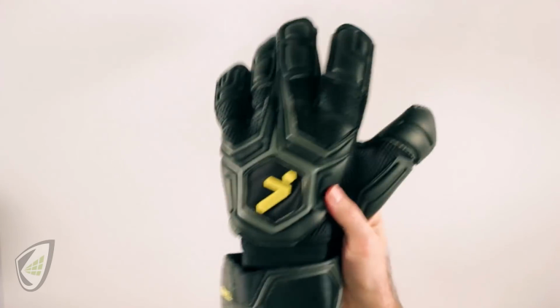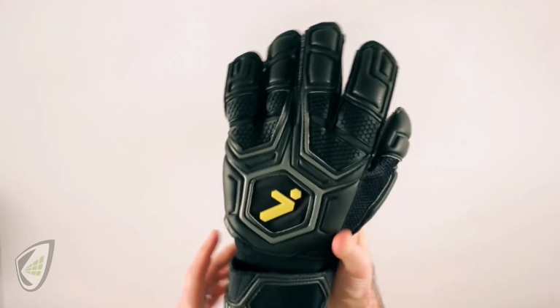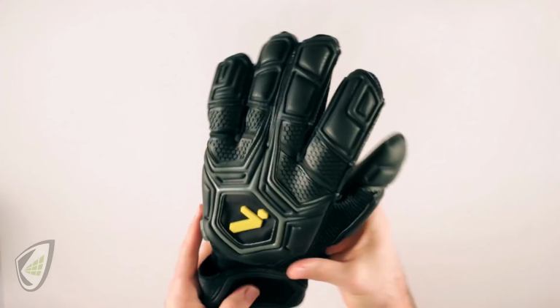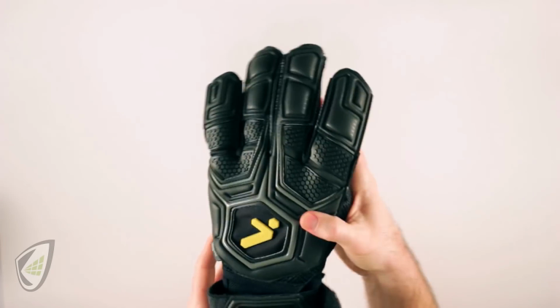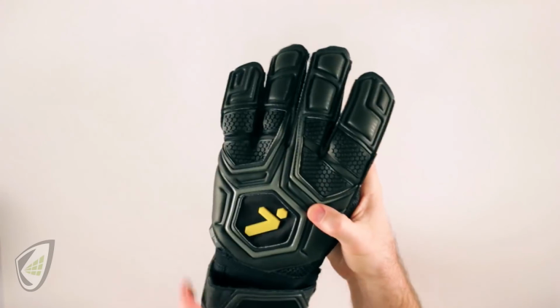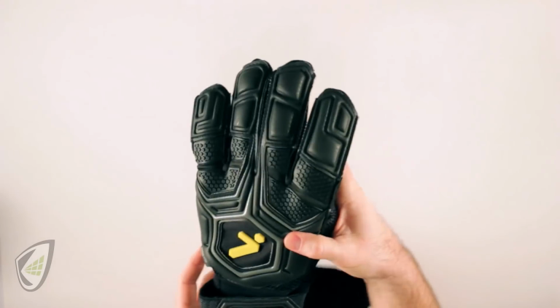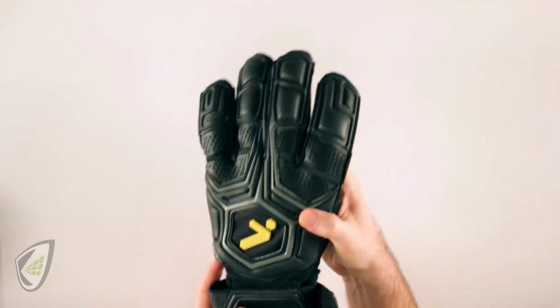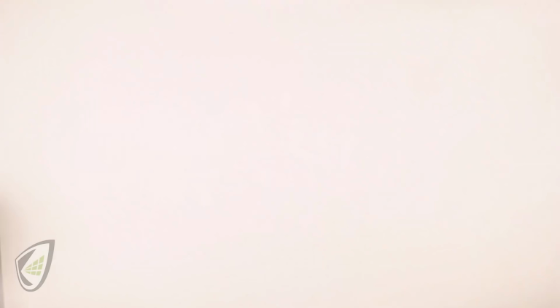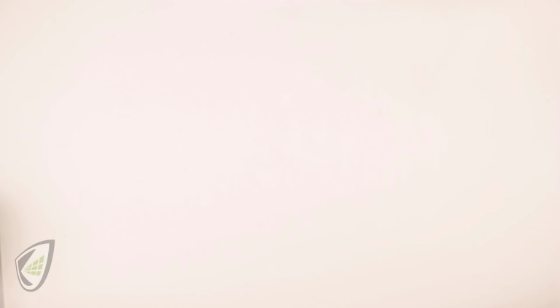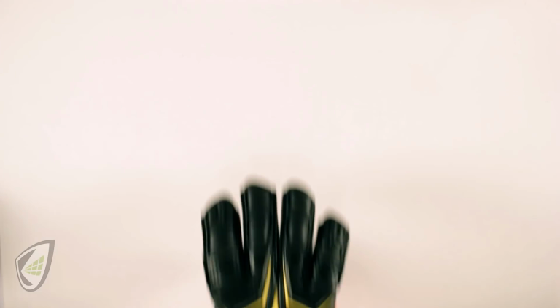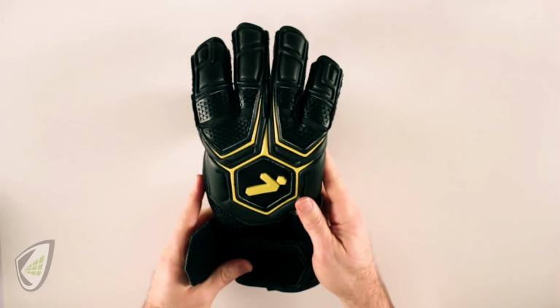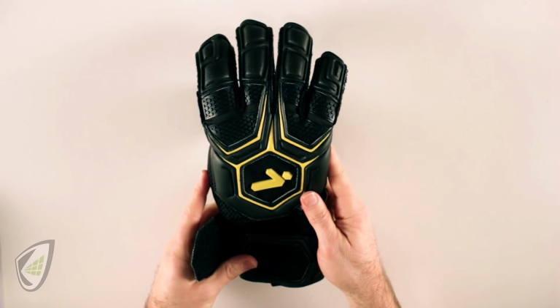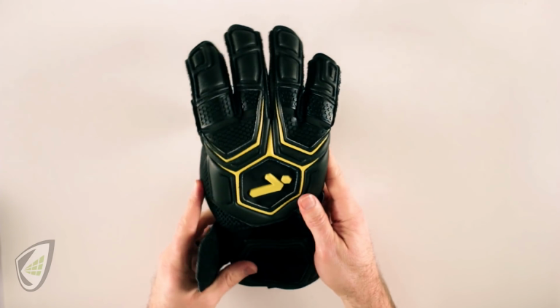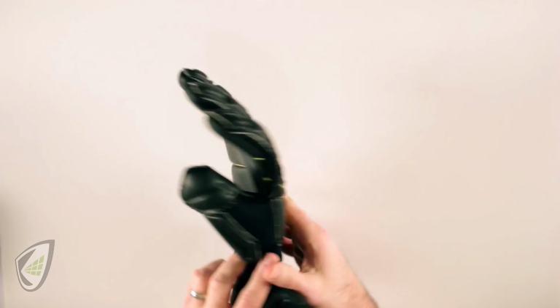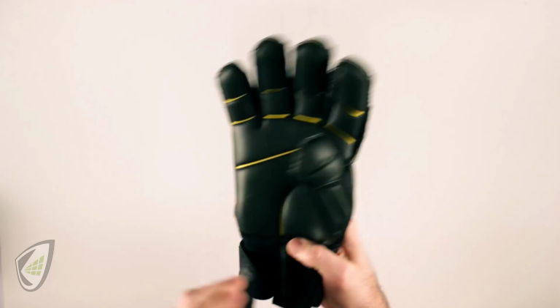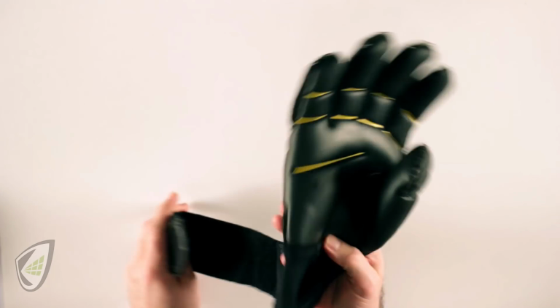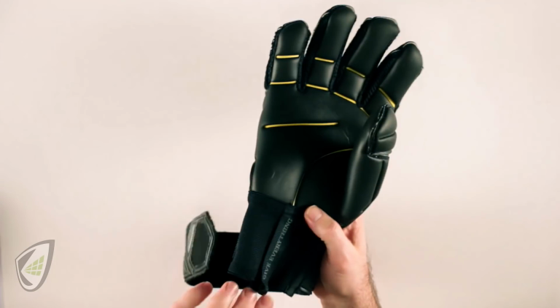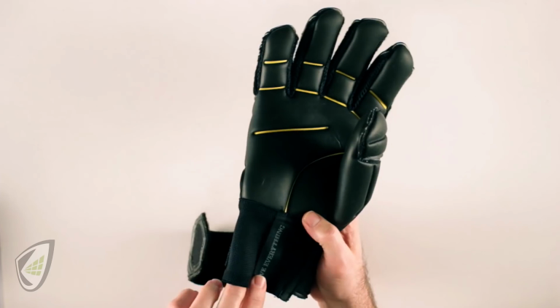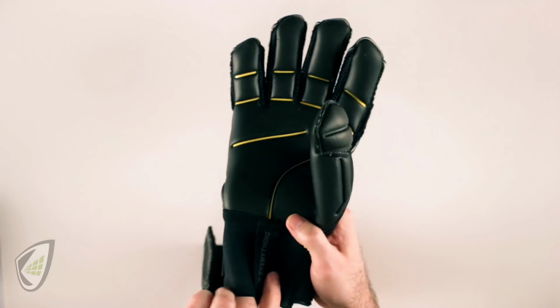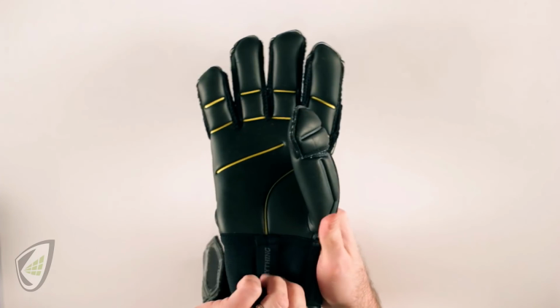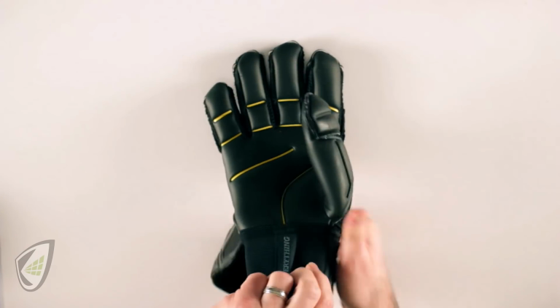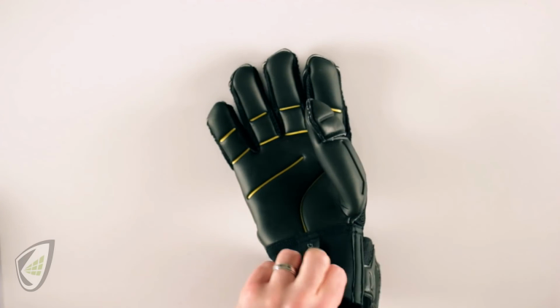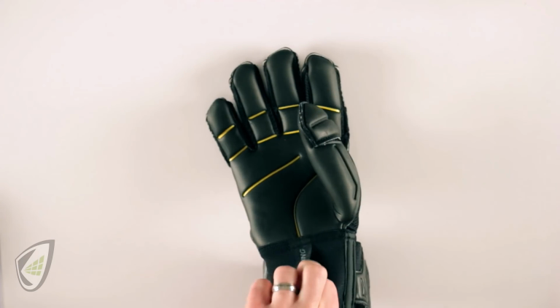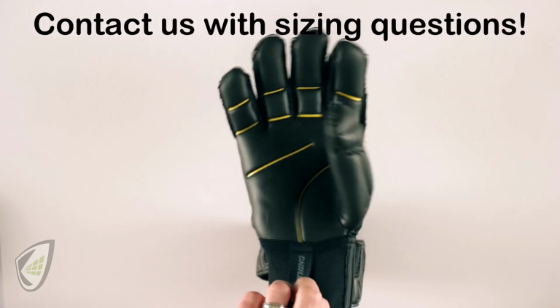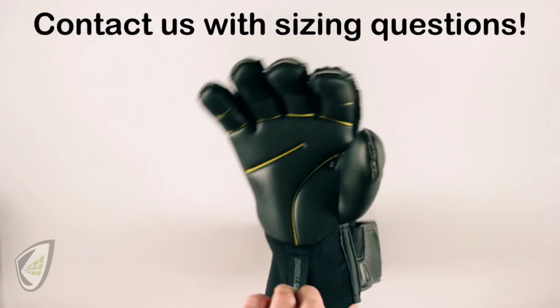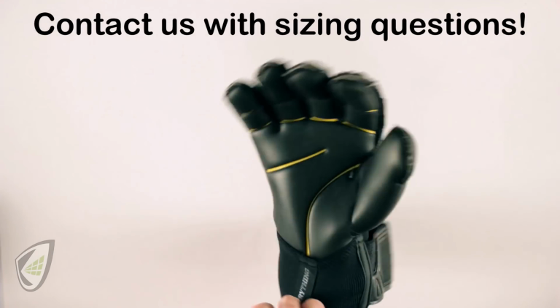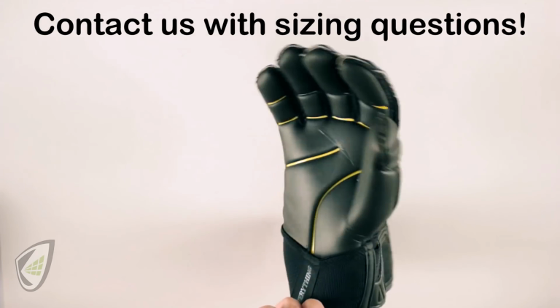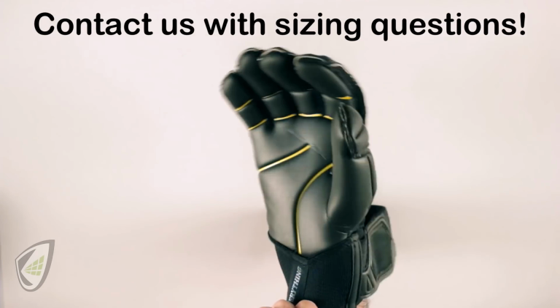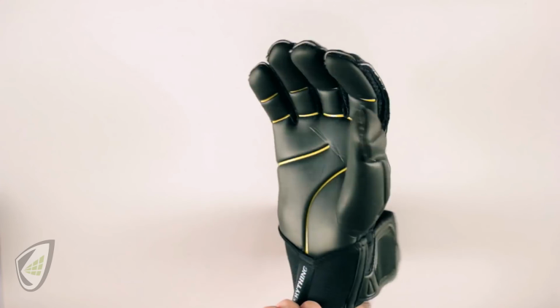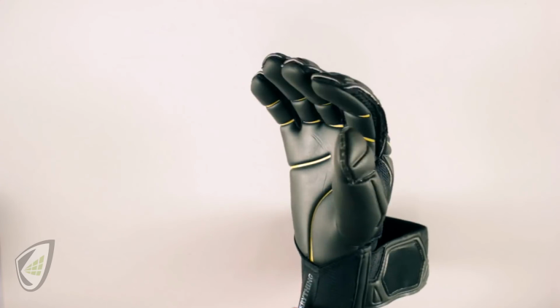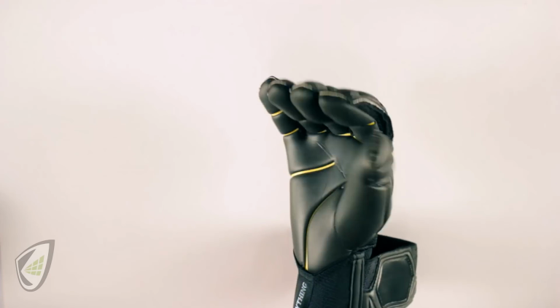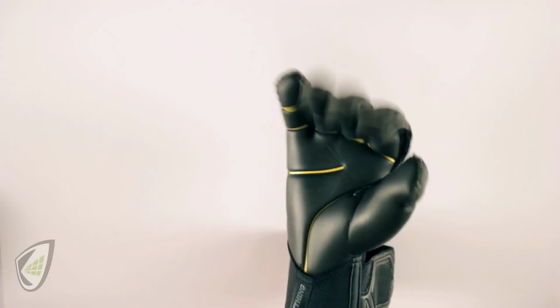So that's why that glove doesn't fit. Now we have a glove that does fit — this is the Storley Gladiator Pro in size 9. I want to be able to slide my hand in with ease, and I know the length is appropriate, but let's go ahead and test it.